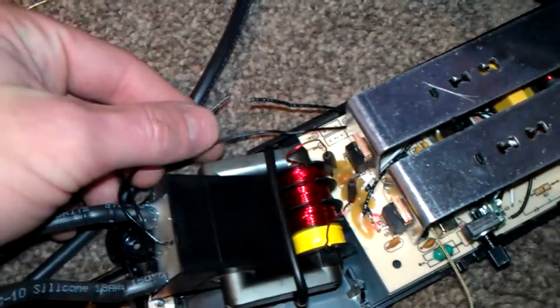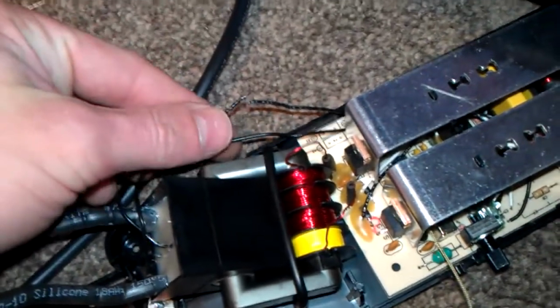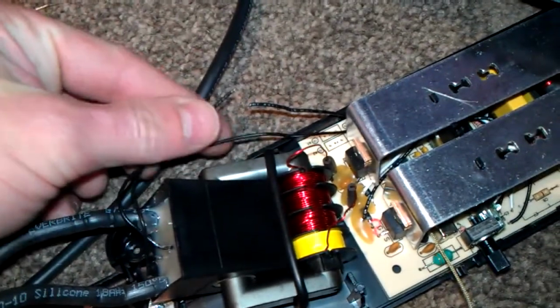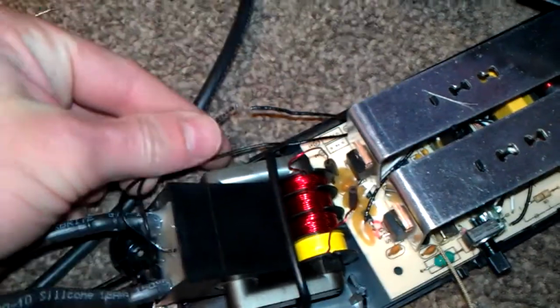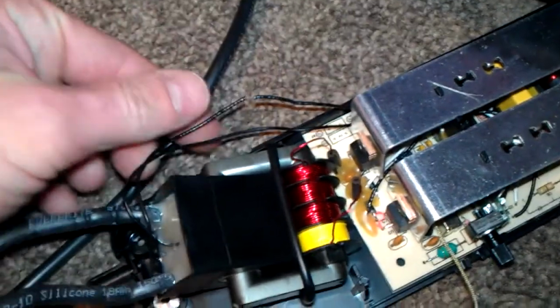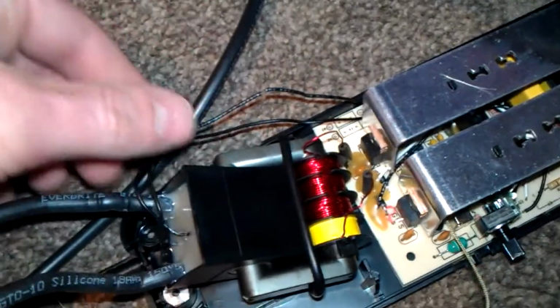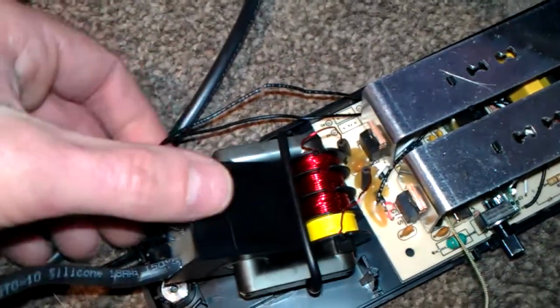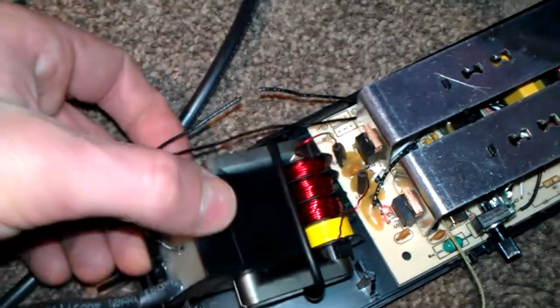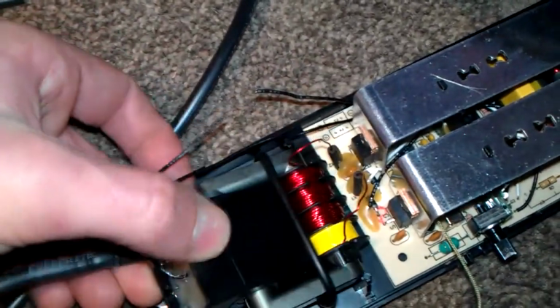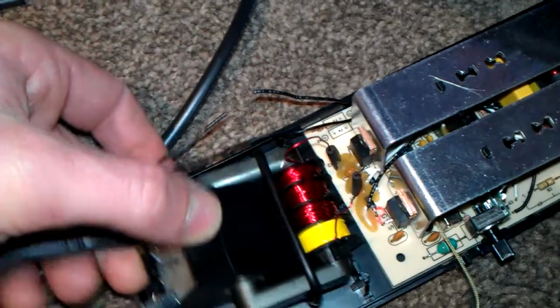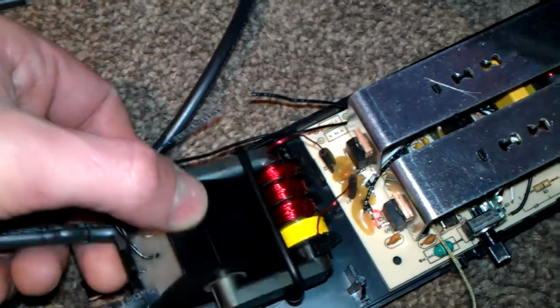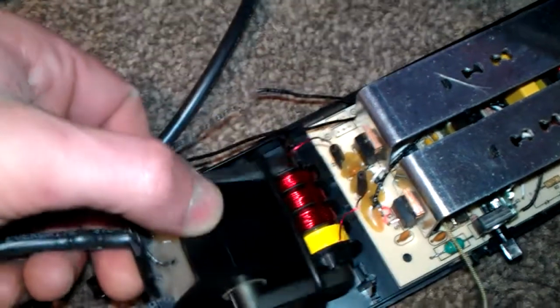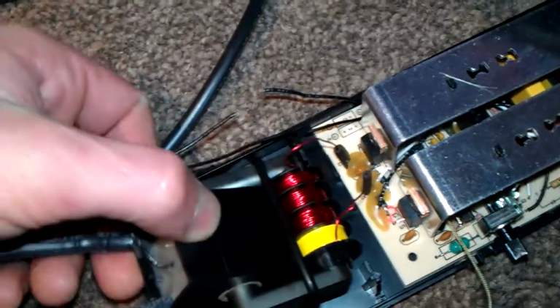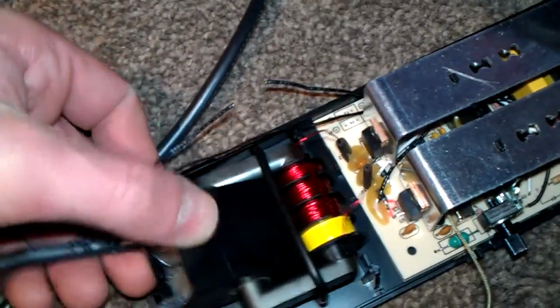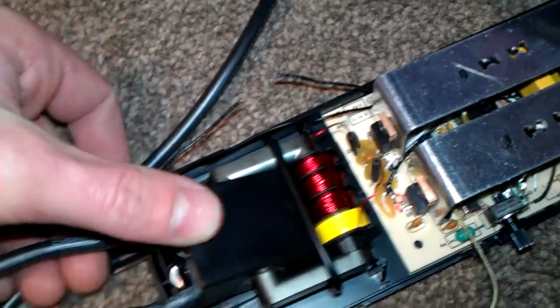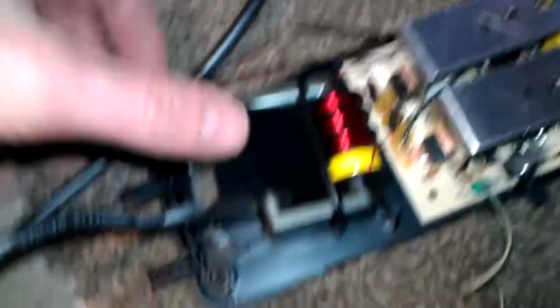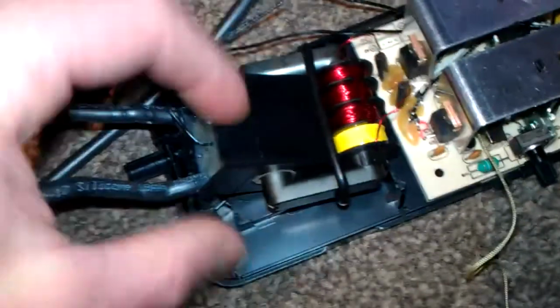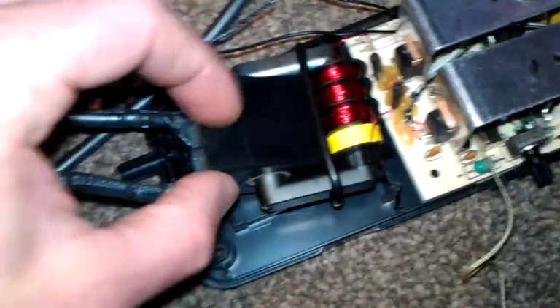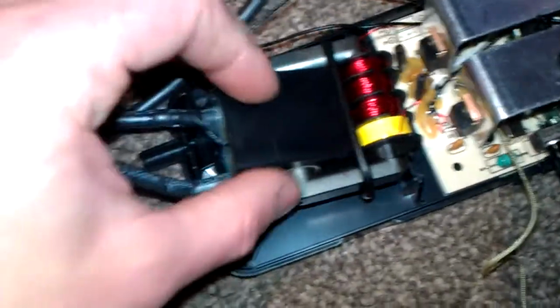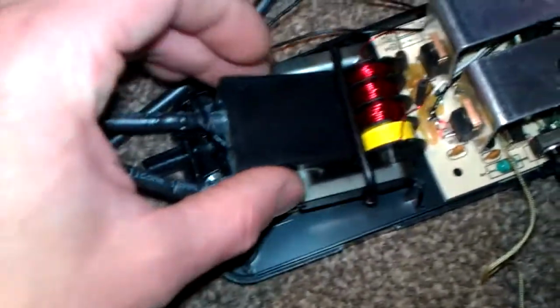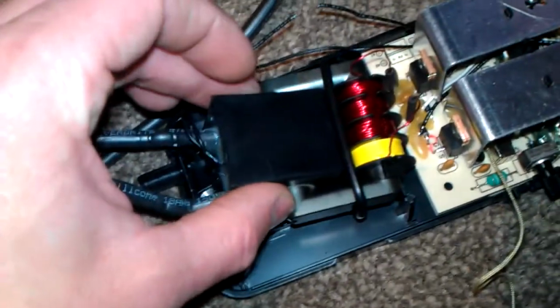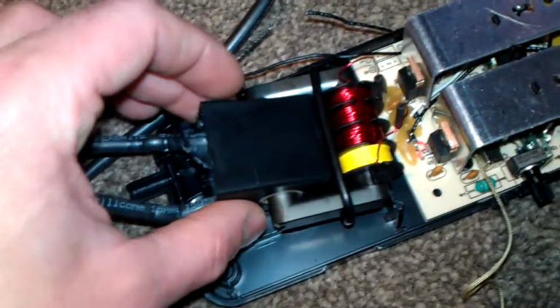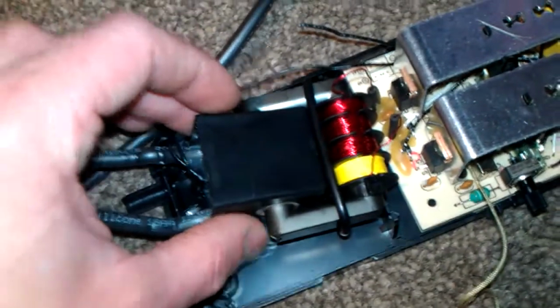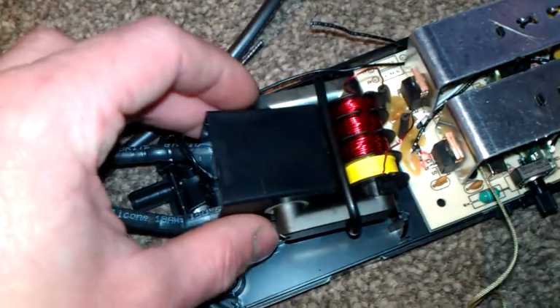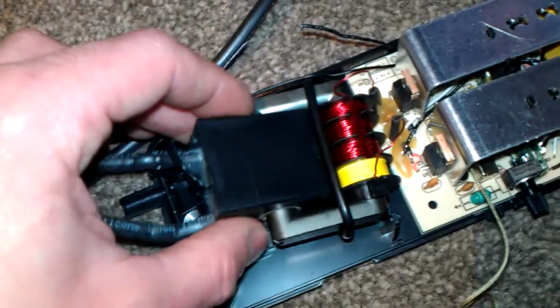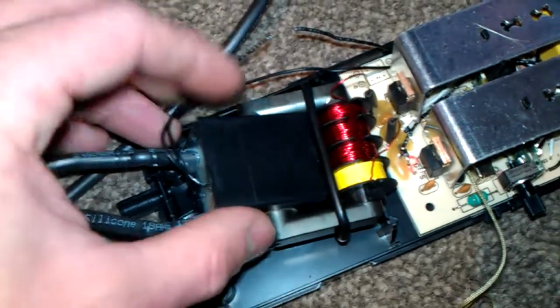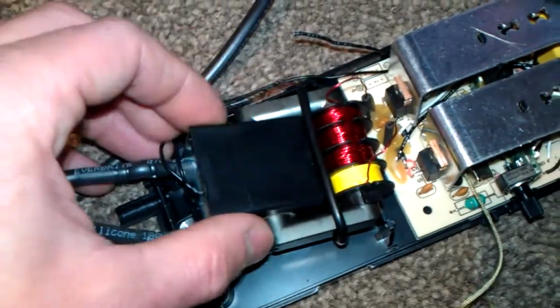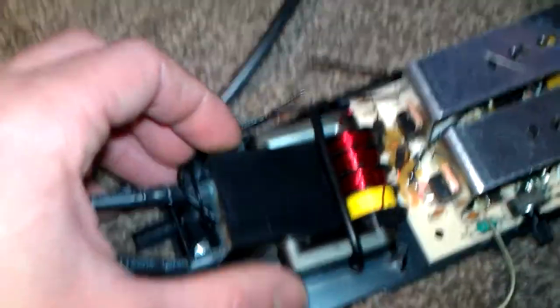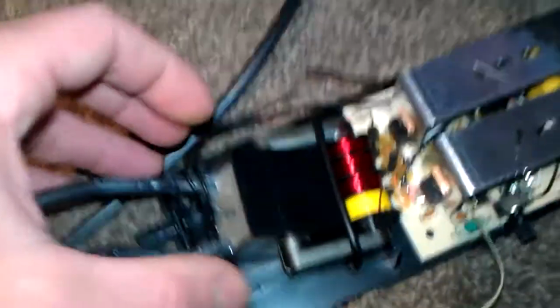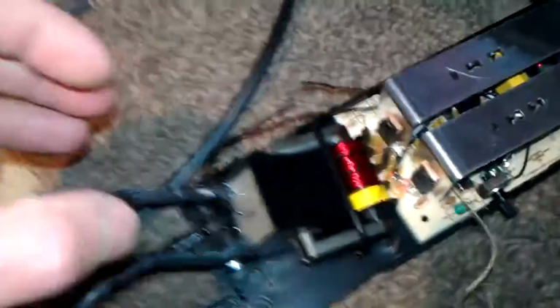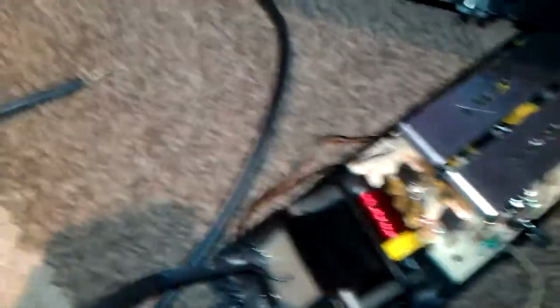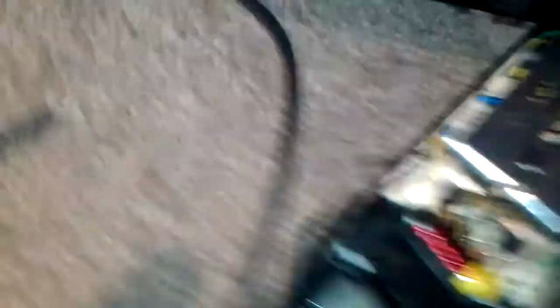I've cut the wire like I said, and there's quite a good outcome from it. You get quite a lot of corona buildup from around the unit, which is understandable. Let me show you it running.